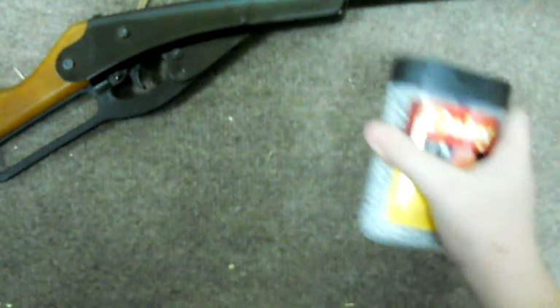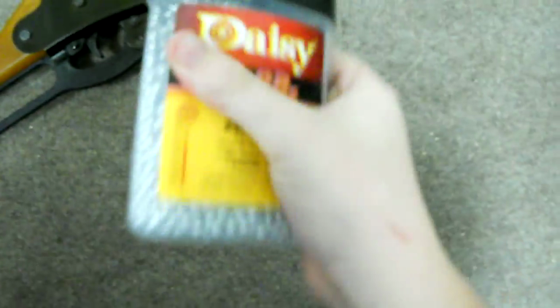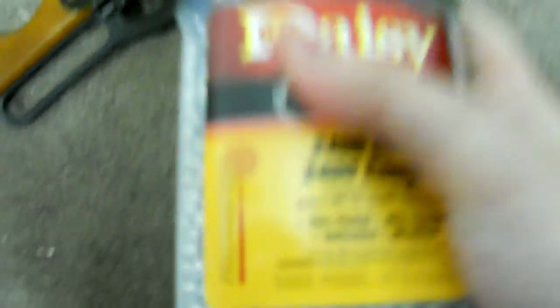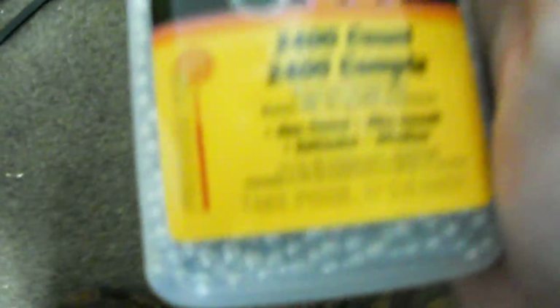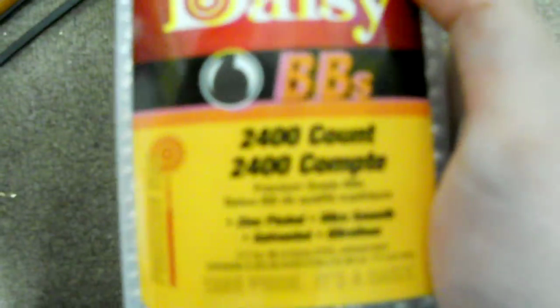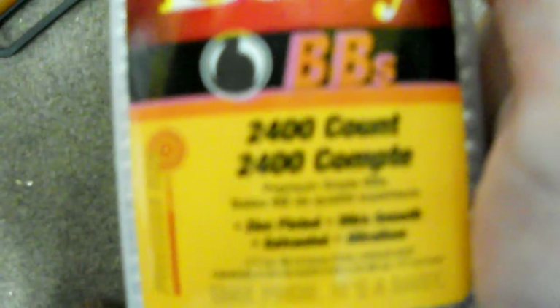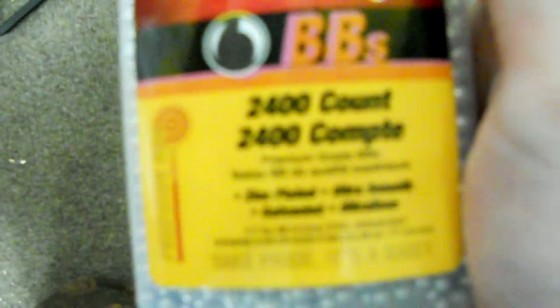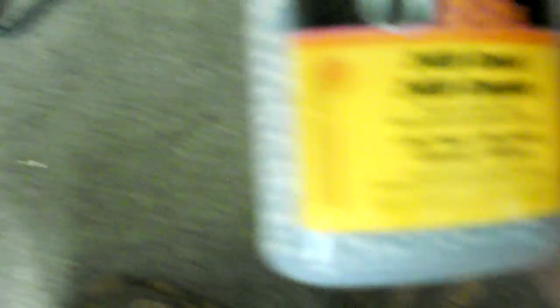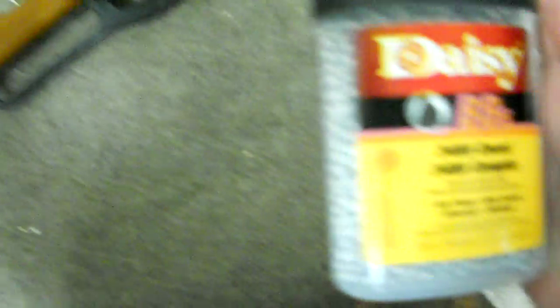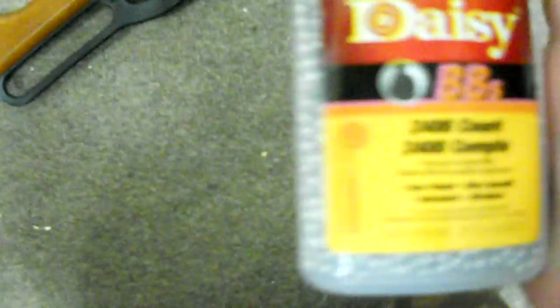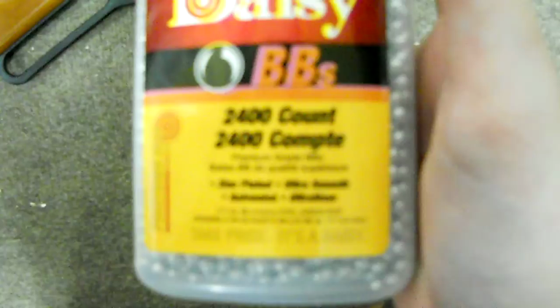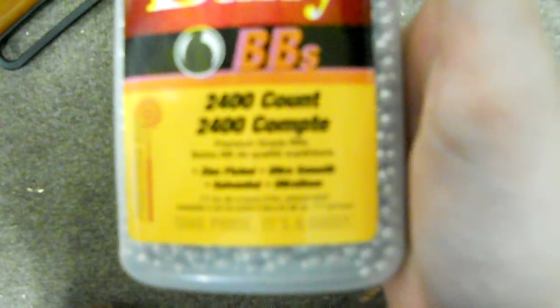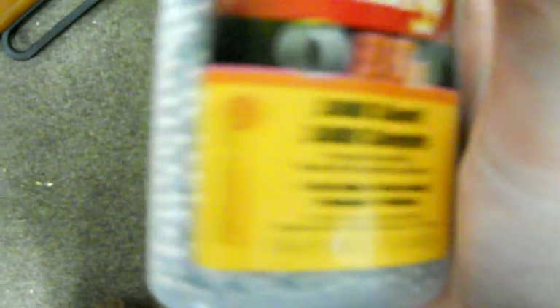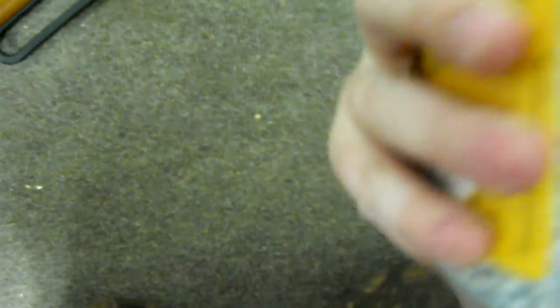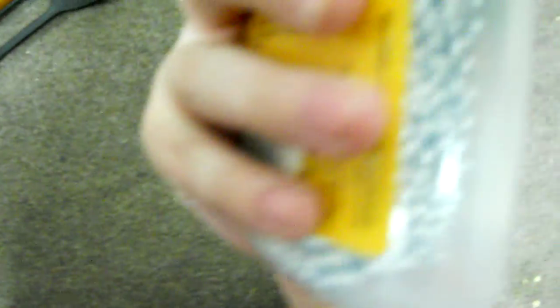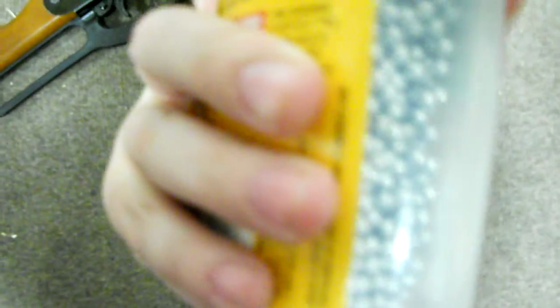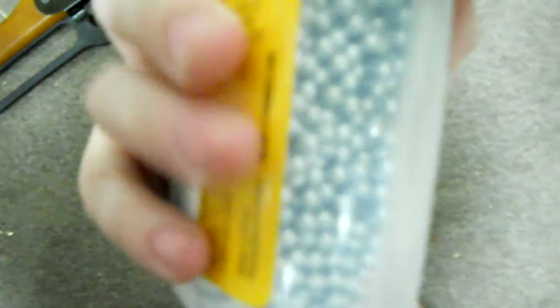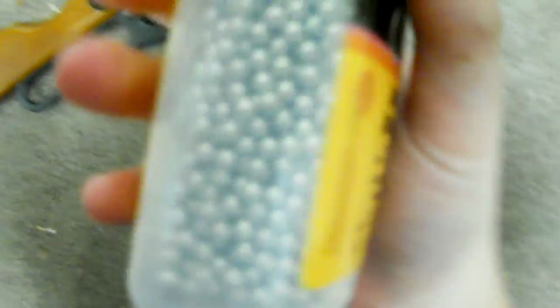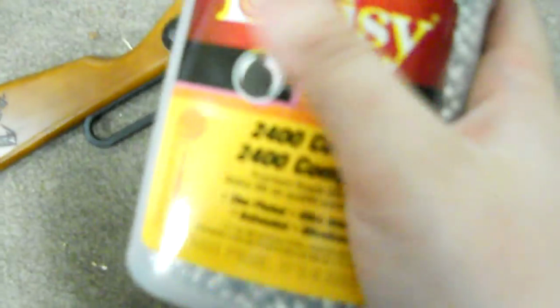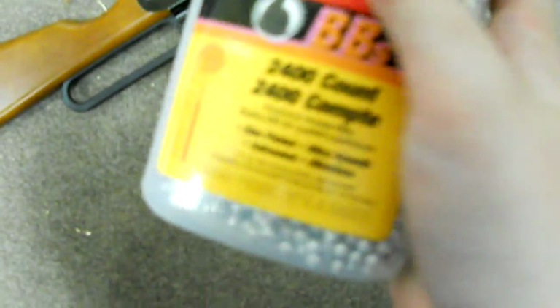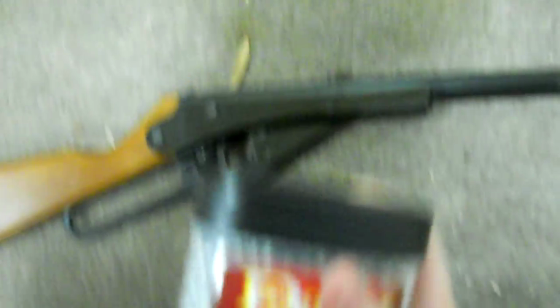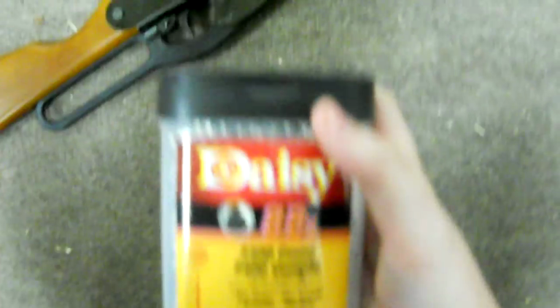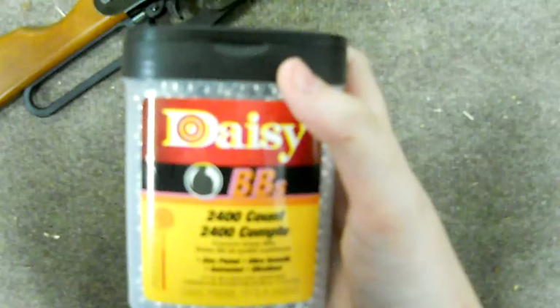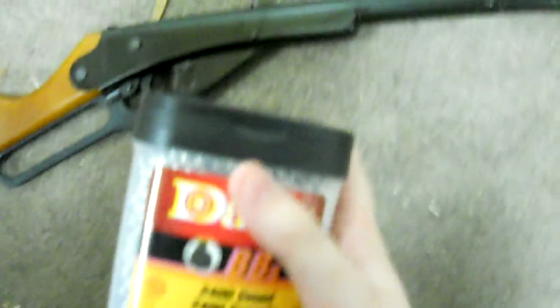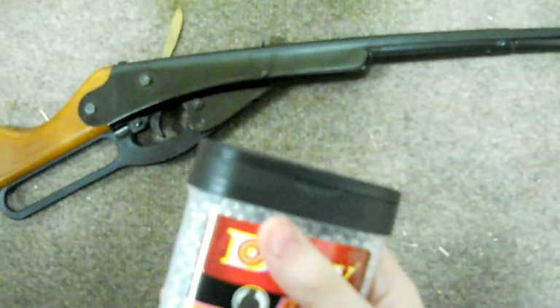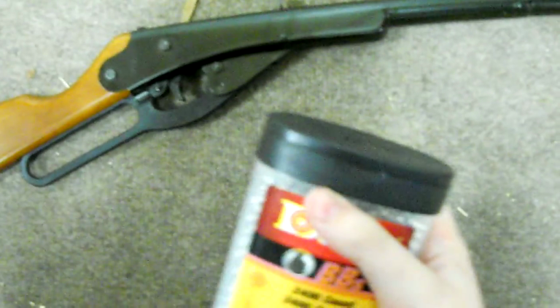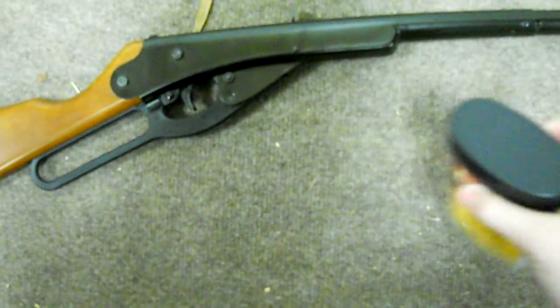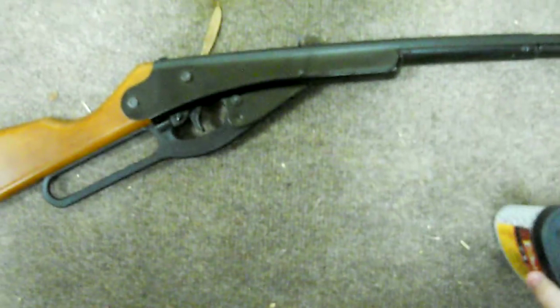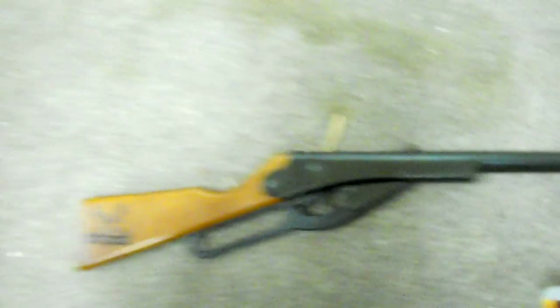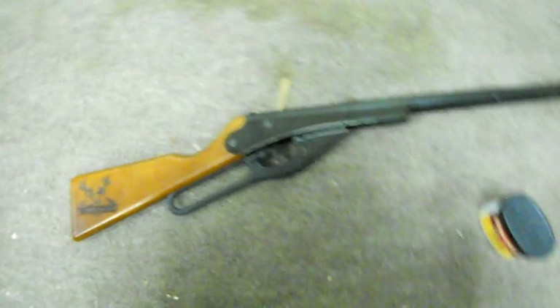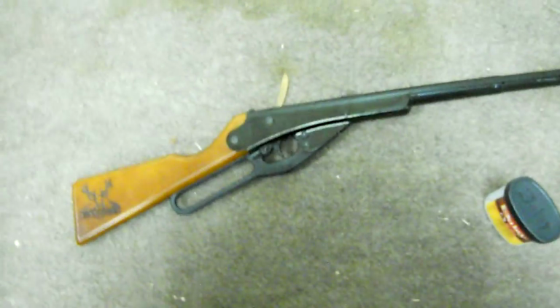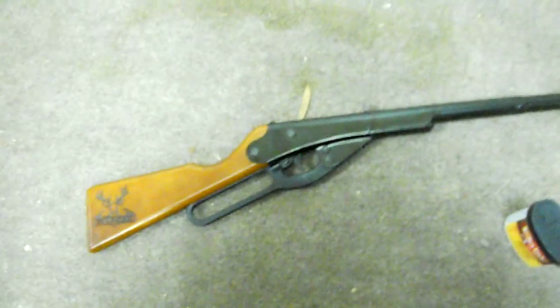And then these are the BBs — 4.5 gram BBs, .177 caliber. It works really good.